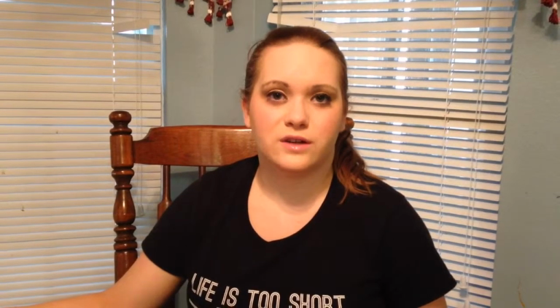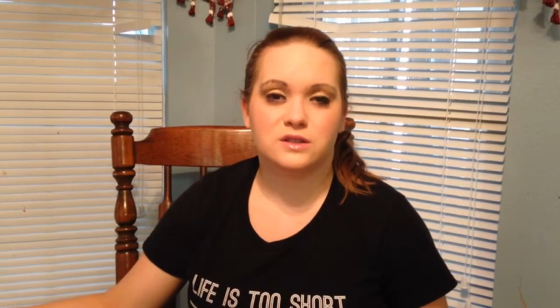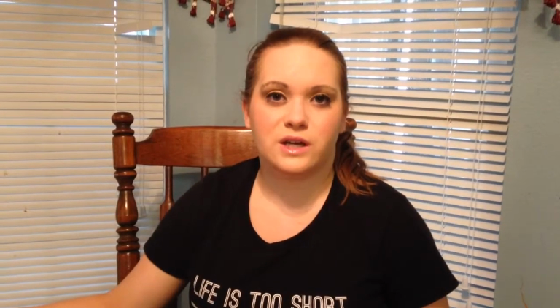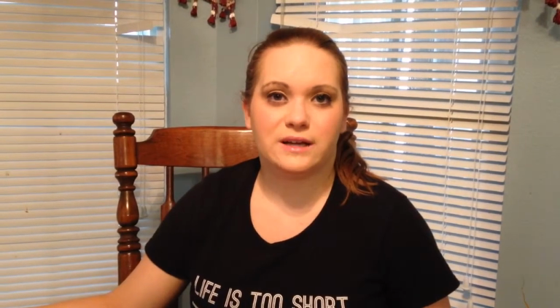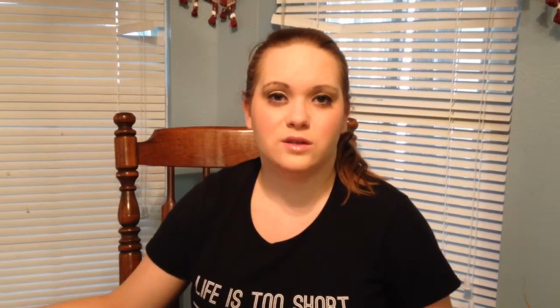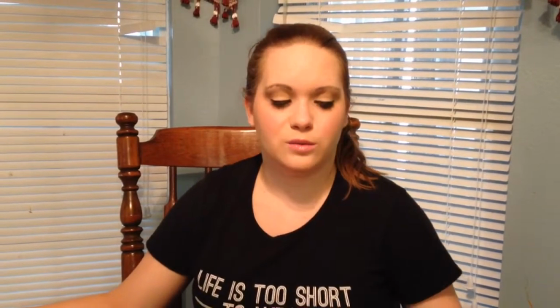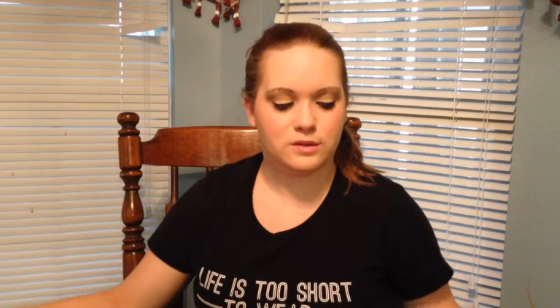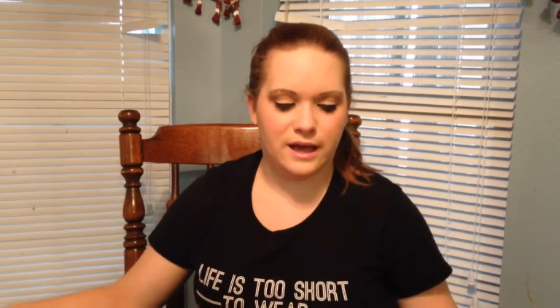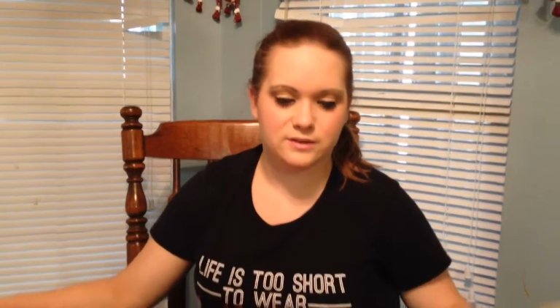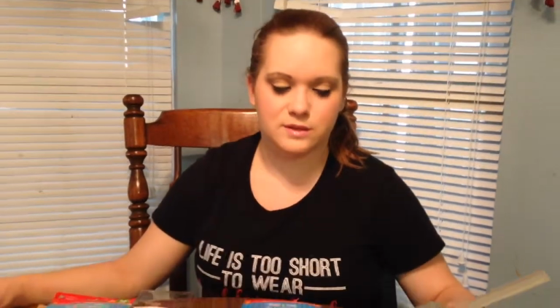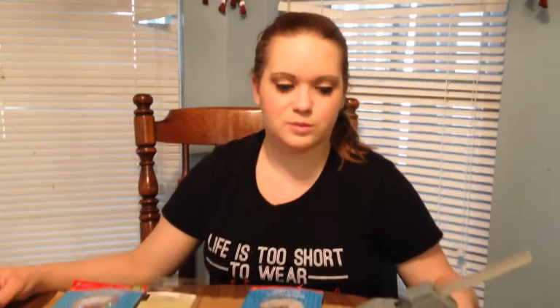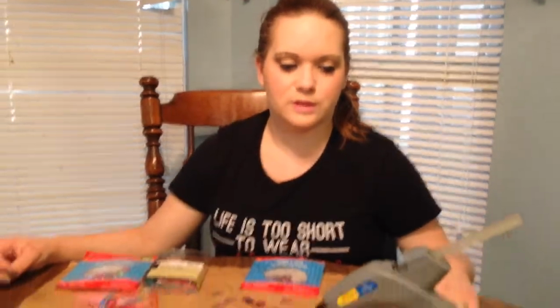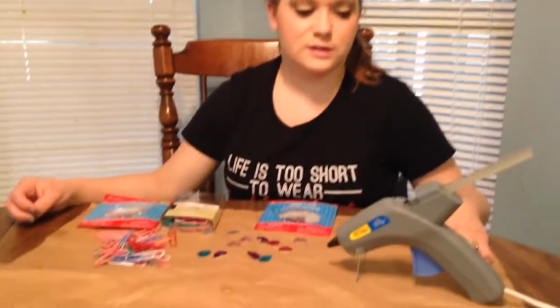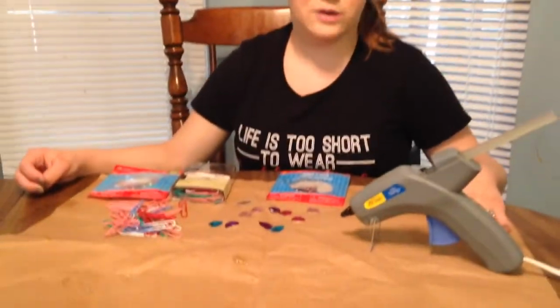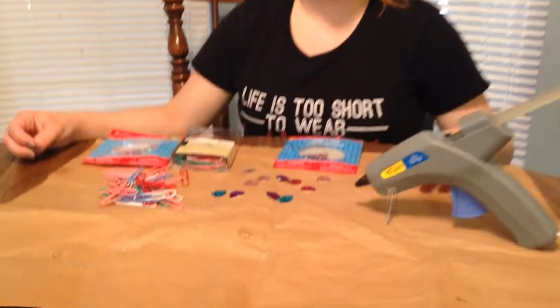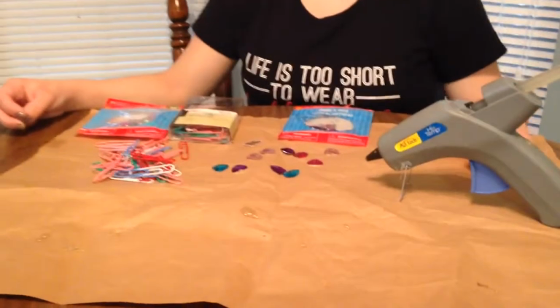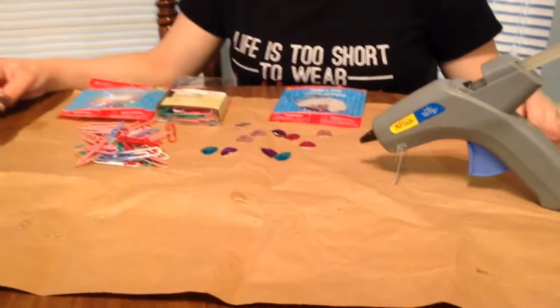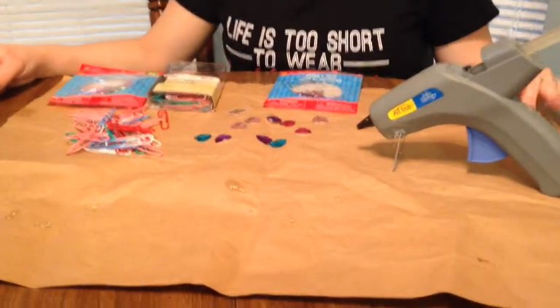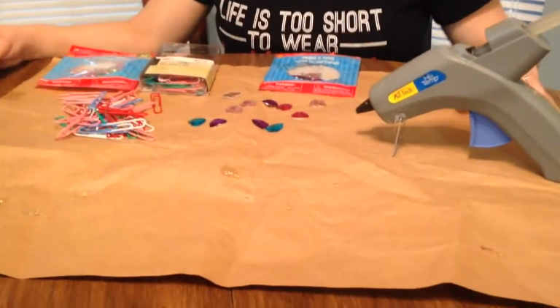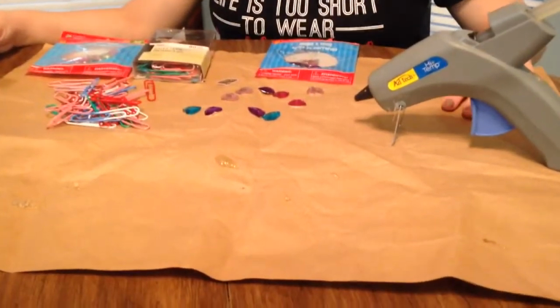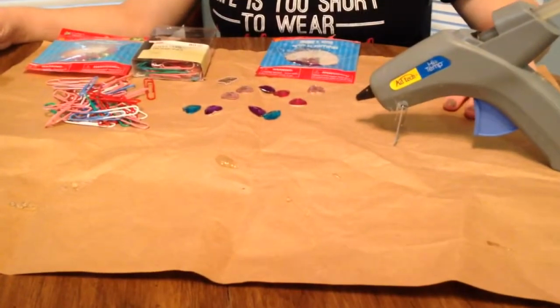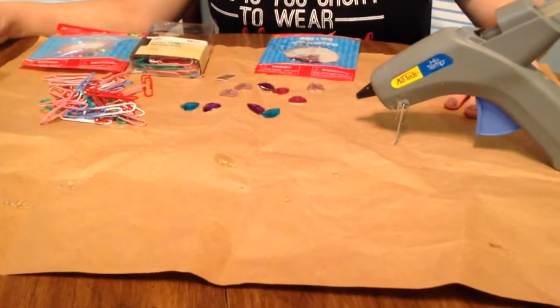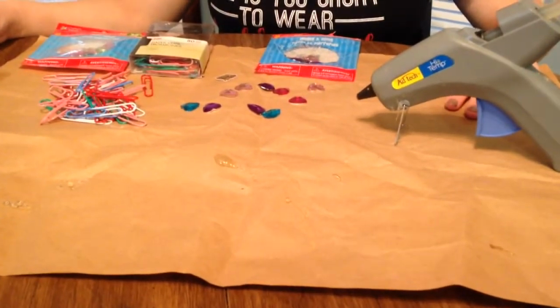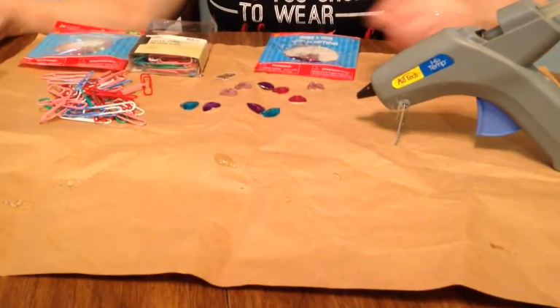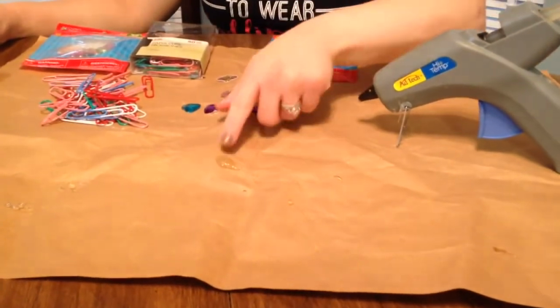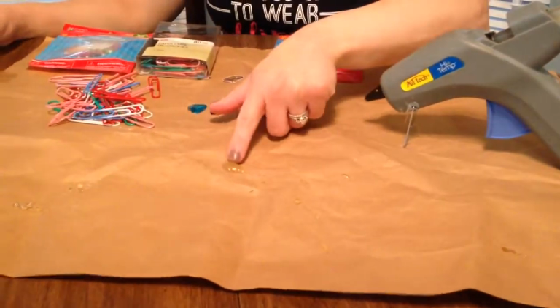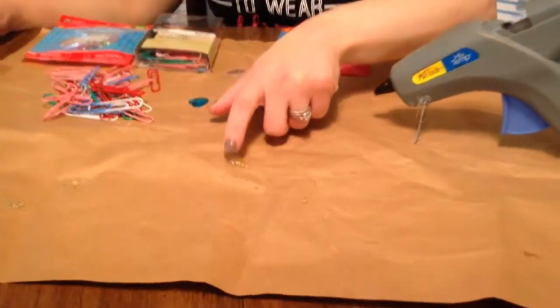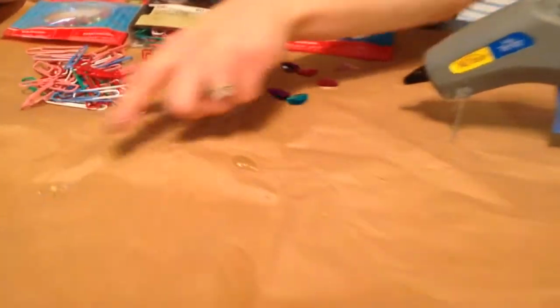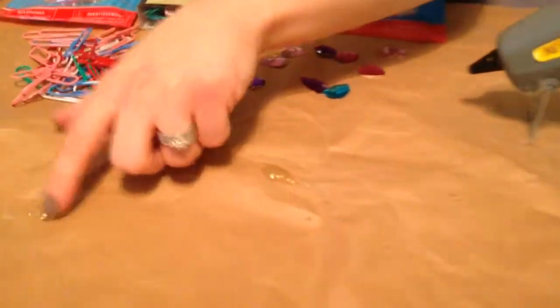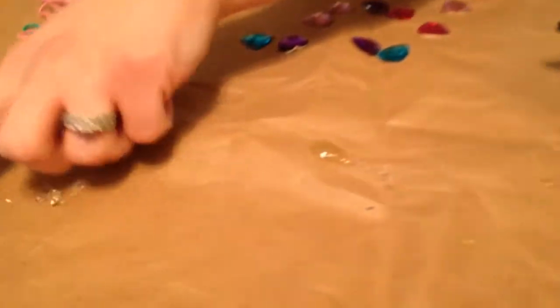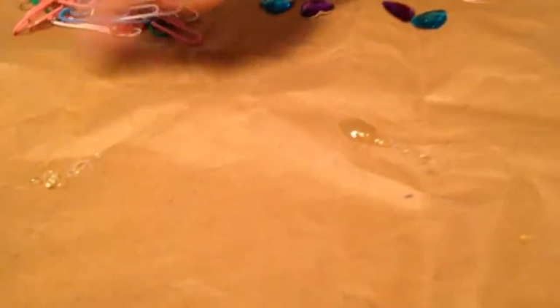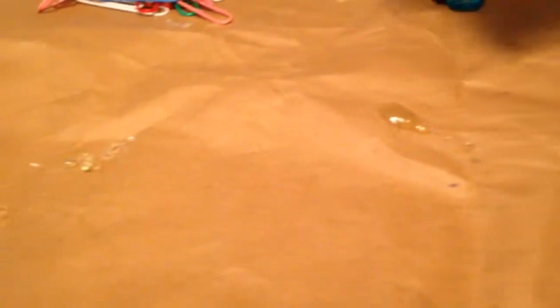First, to start out, you may want to have something to put down on your table or wherever you're doing it. So the glue, as you can see, we've got glue dots all over.